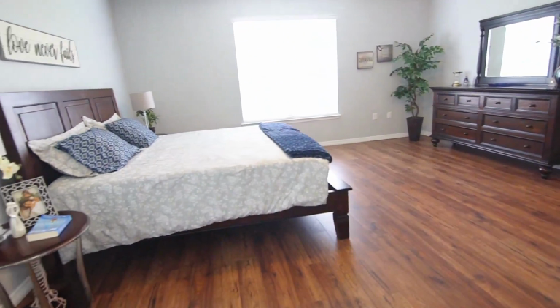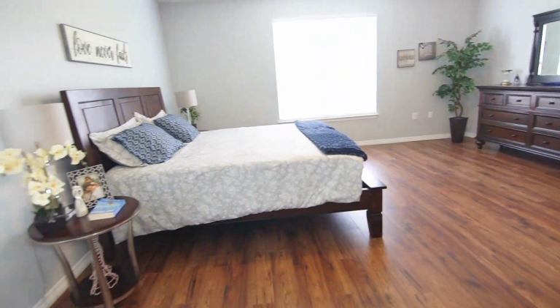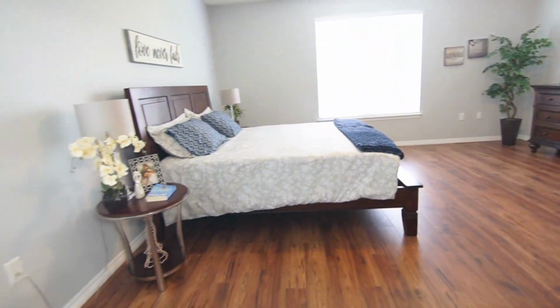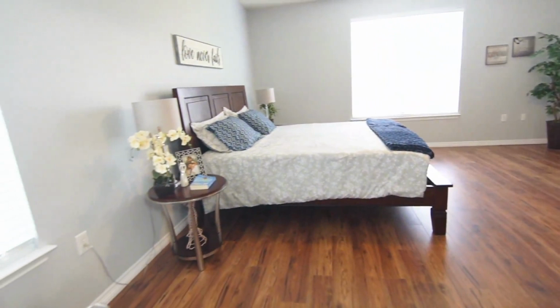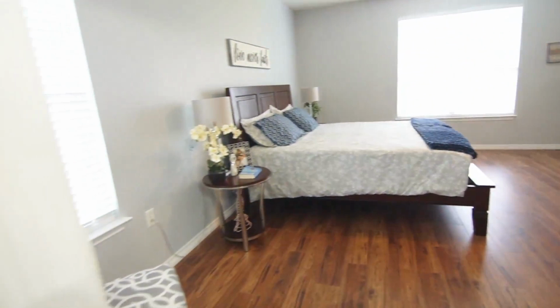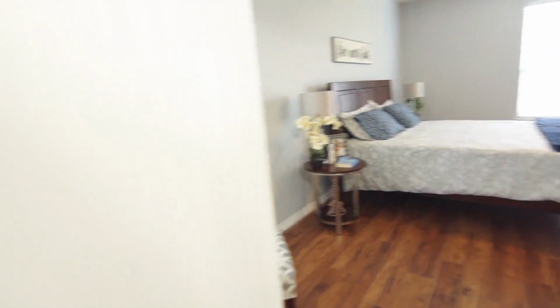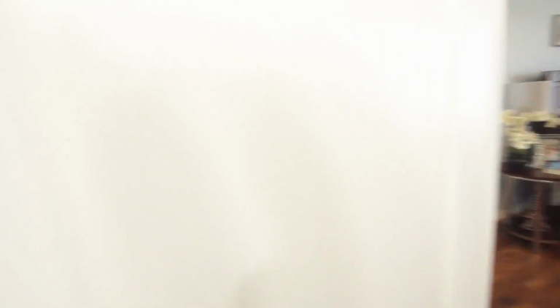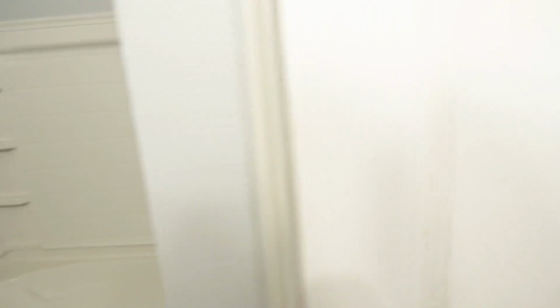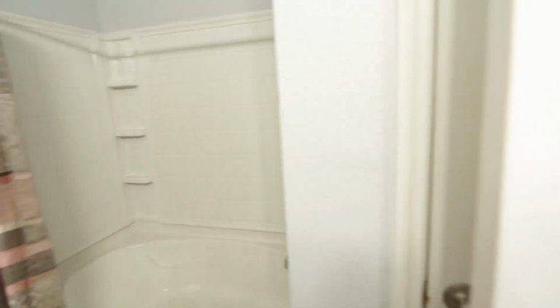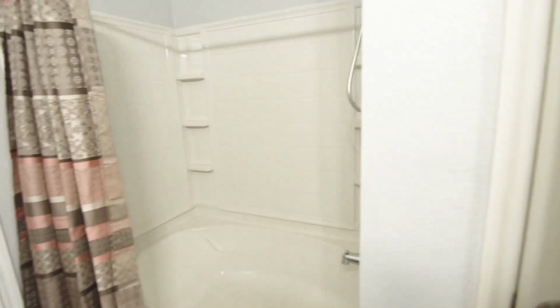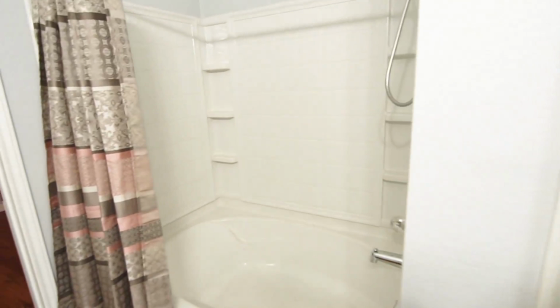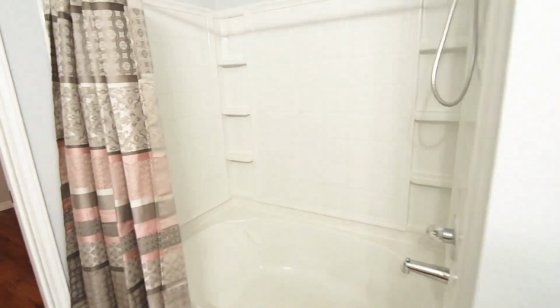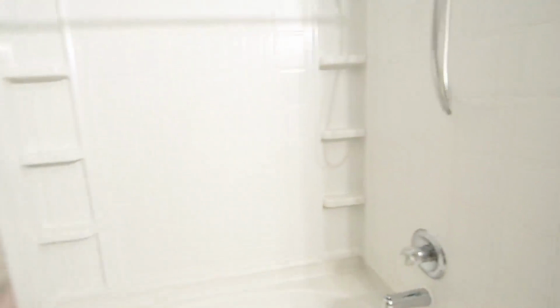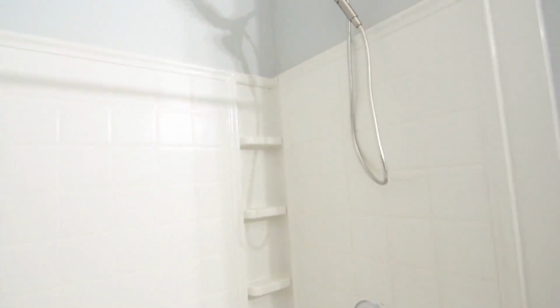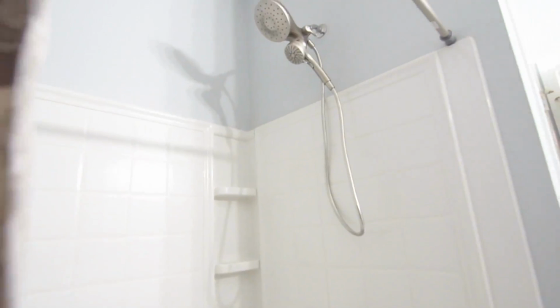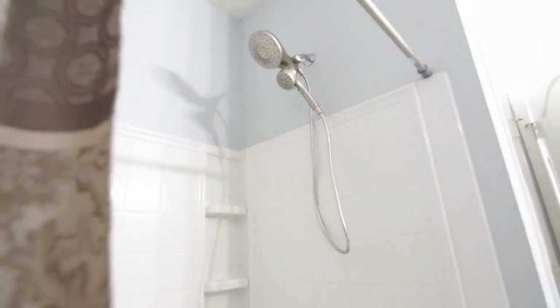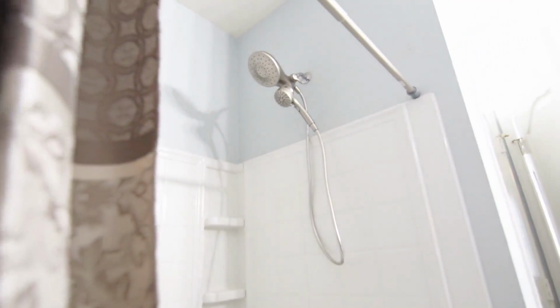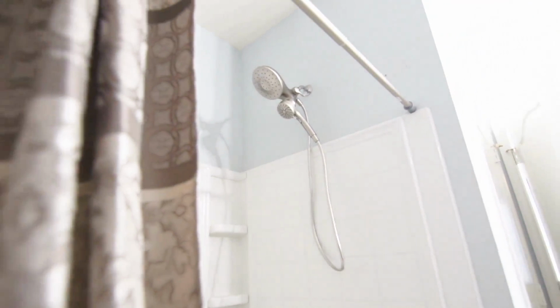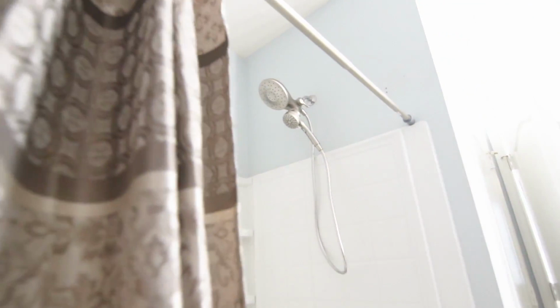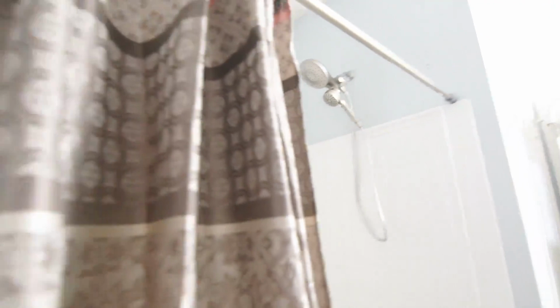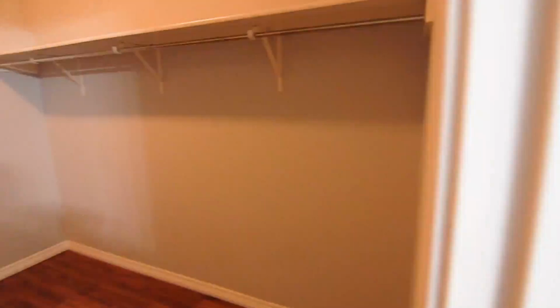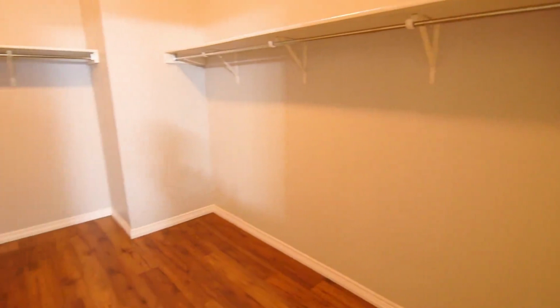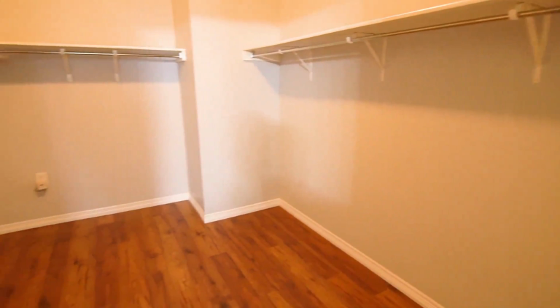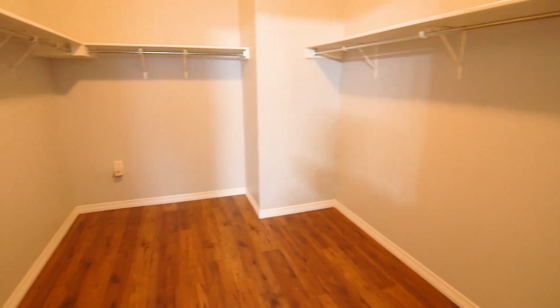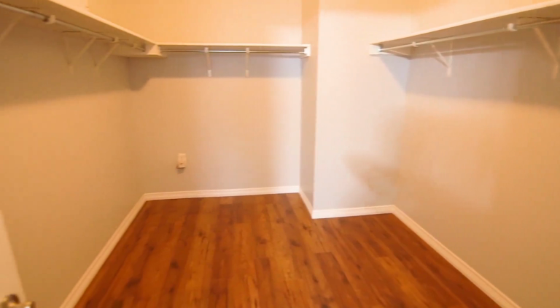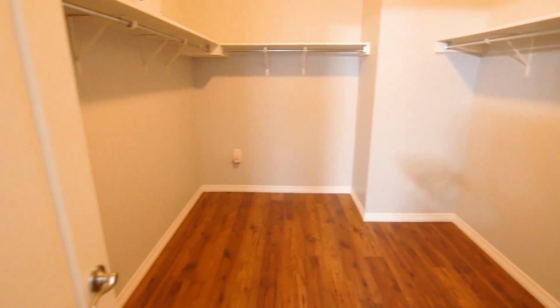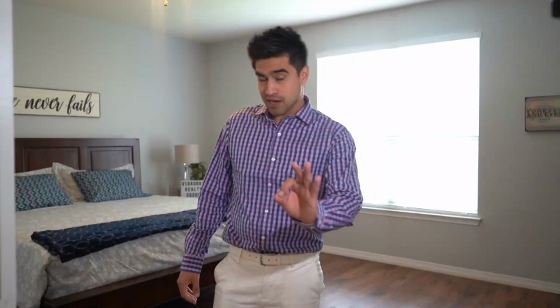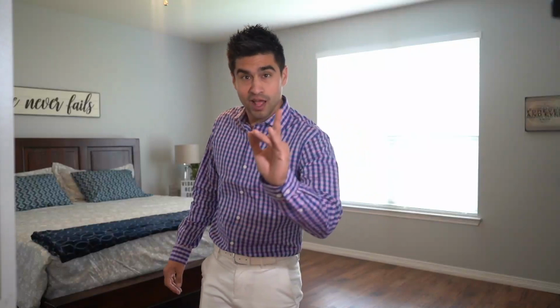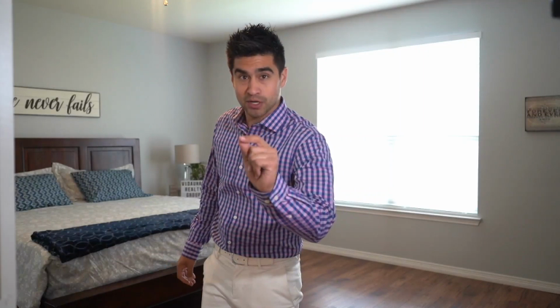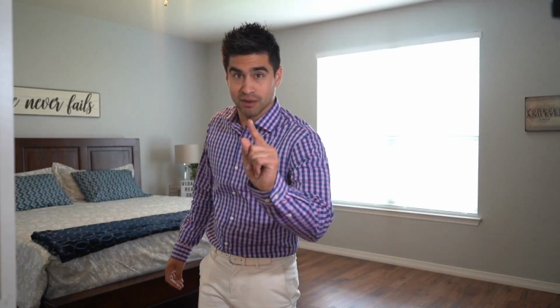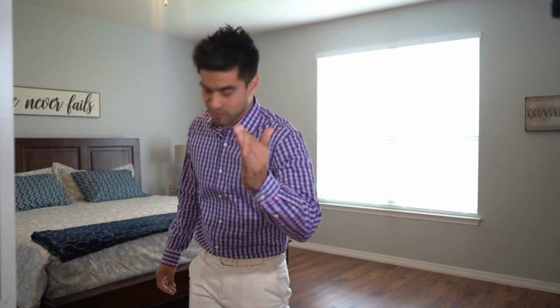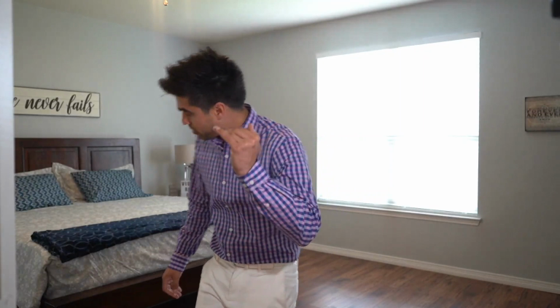This is a very large master bedroom on the first floor, connected to a beautiful bathroom with a beautiful shower head and a large, massive closet. But I want to show you something — follow me.